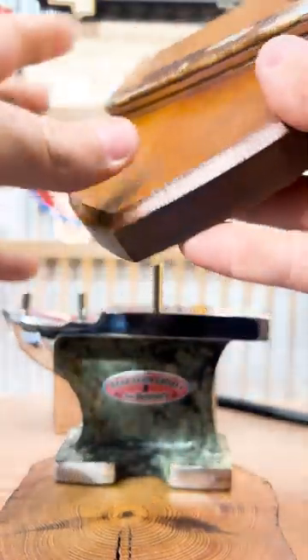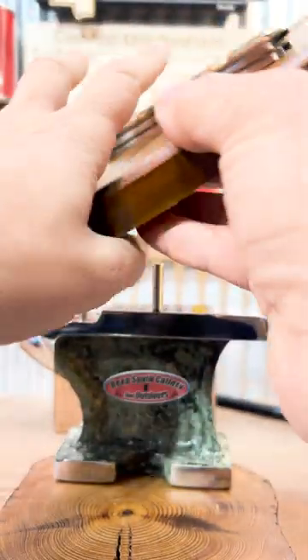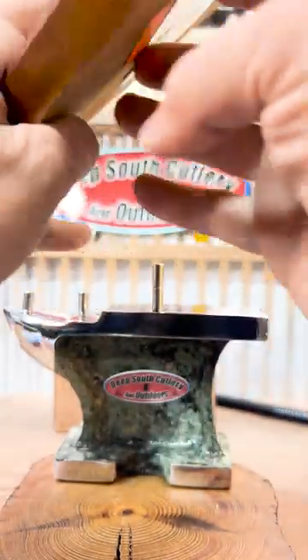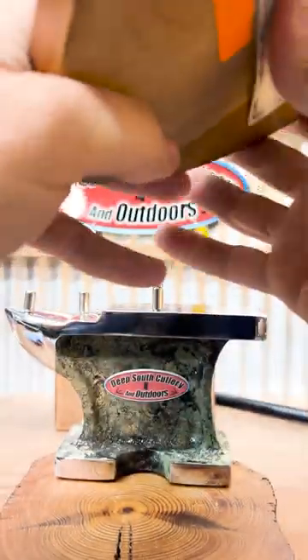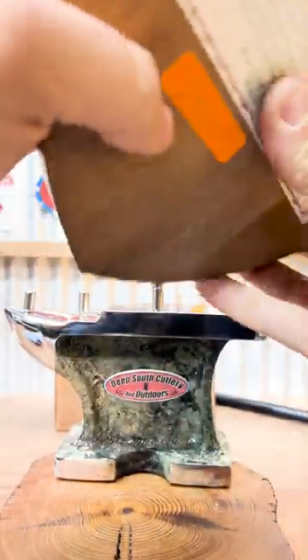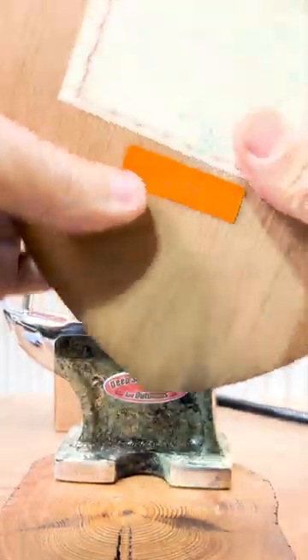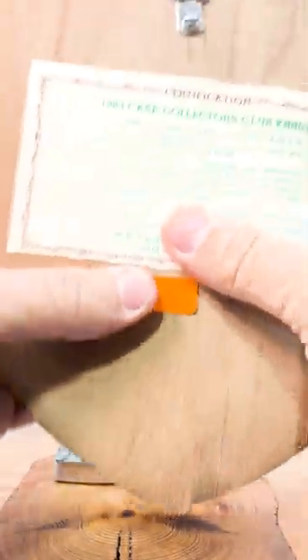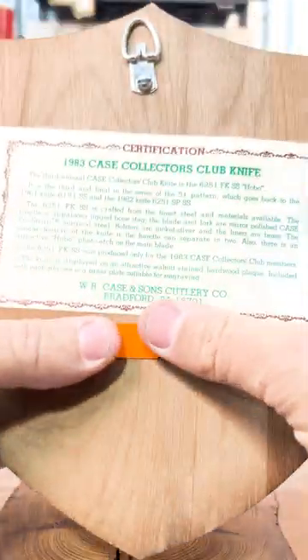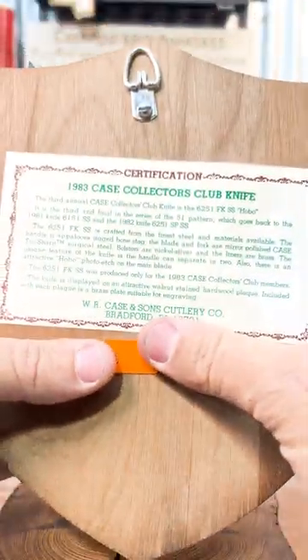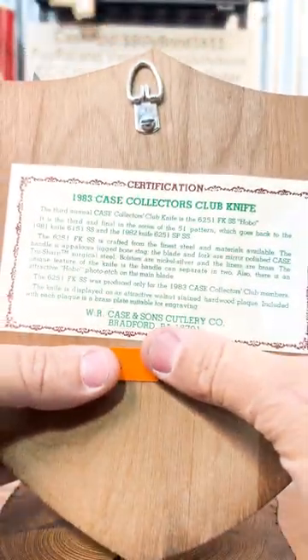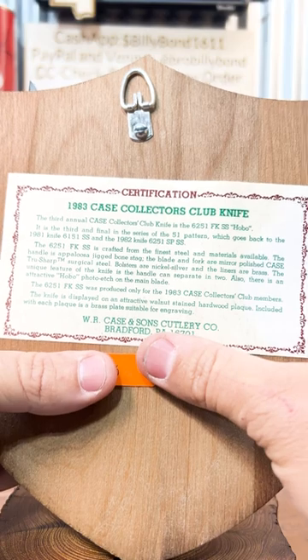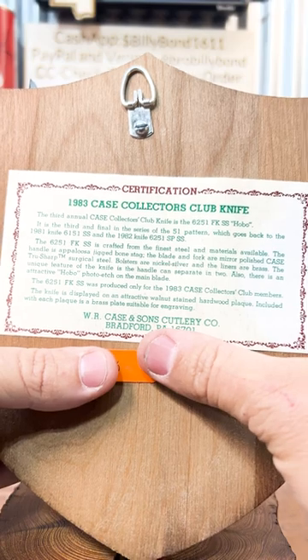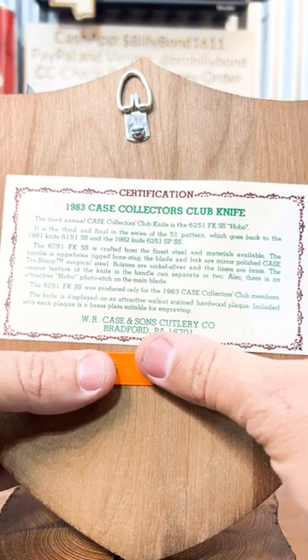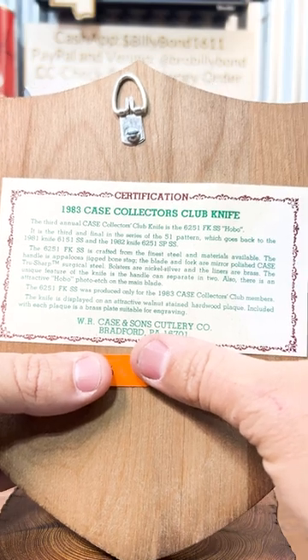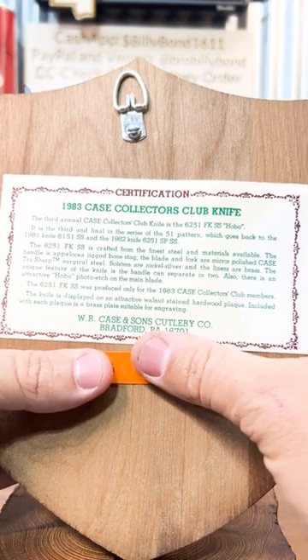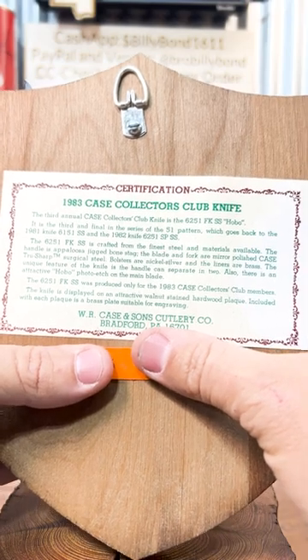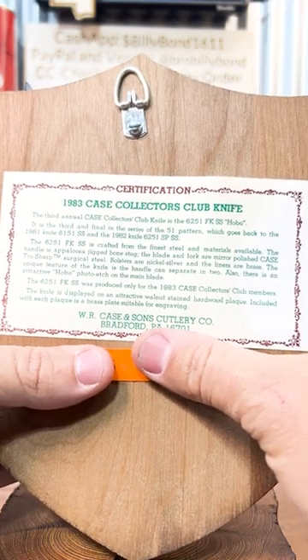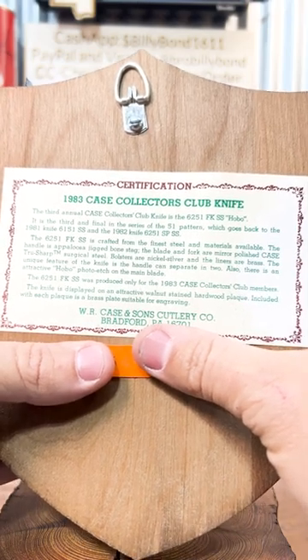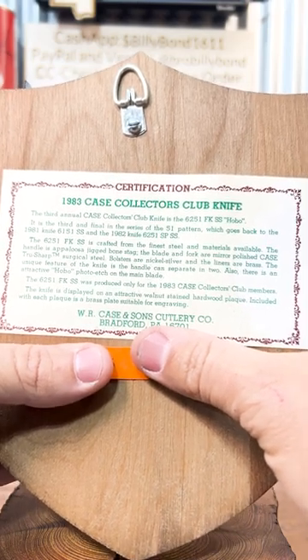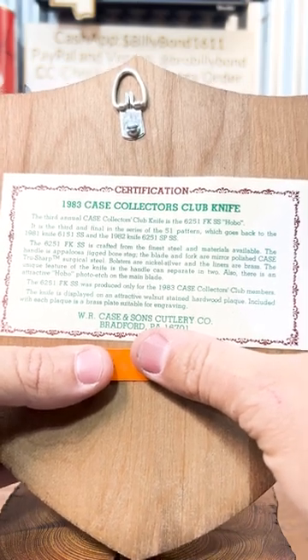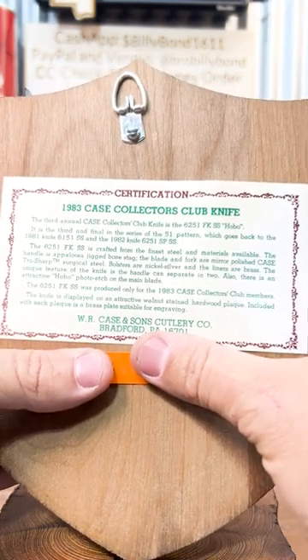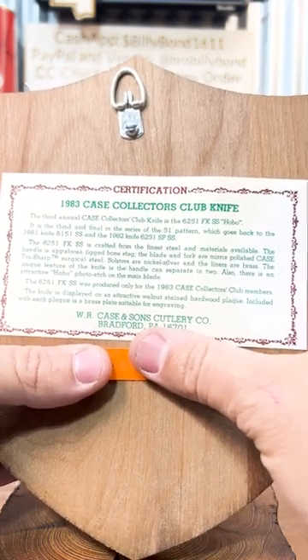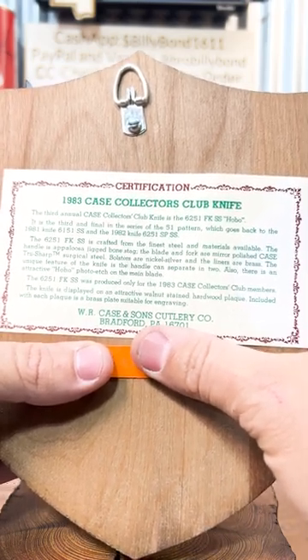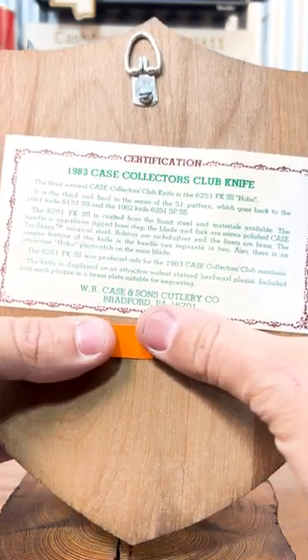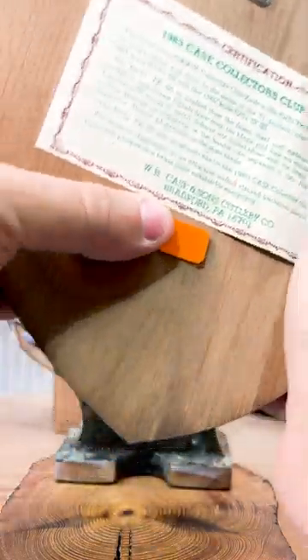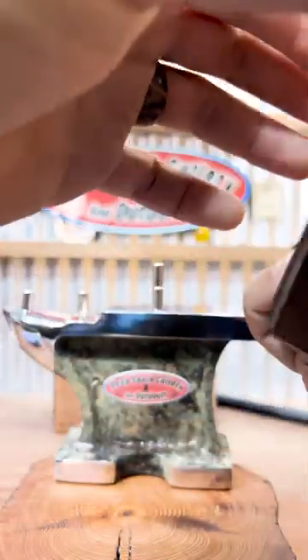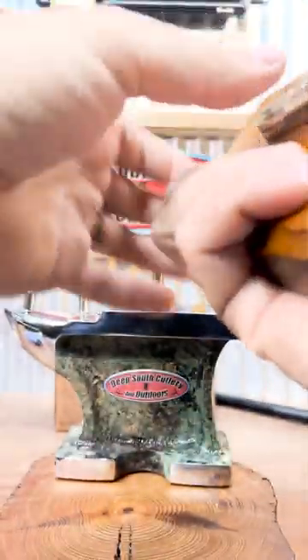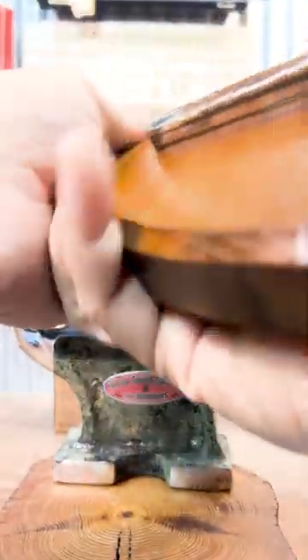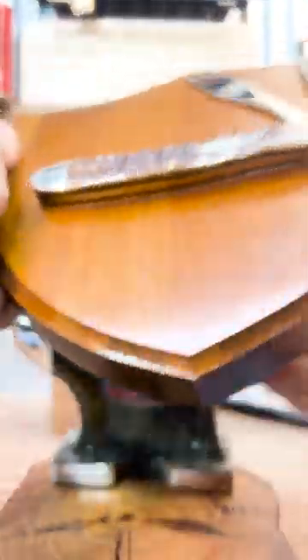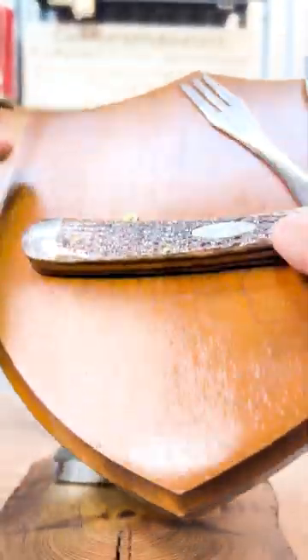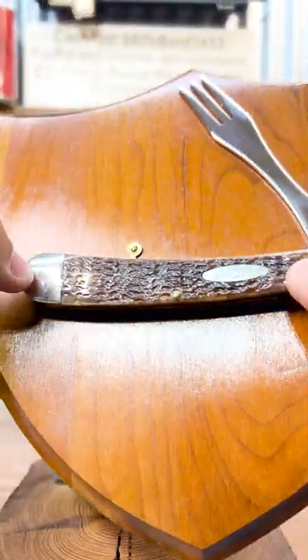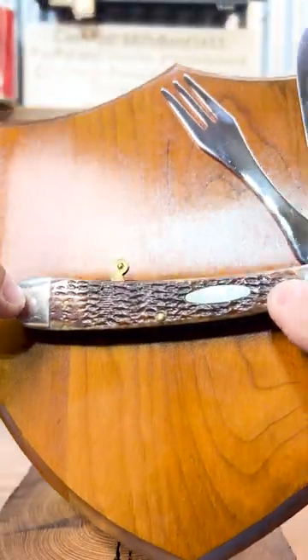Check out the little wall plaque. Let me spin this around — with the COA. I think they said there was a thousand of these made, if I'm not mistaken. A thousand of these made, but check out this pretty 80s — what I call that pretty bone.